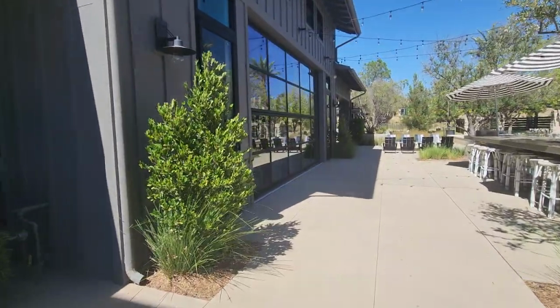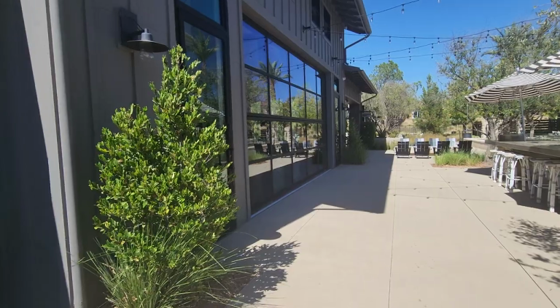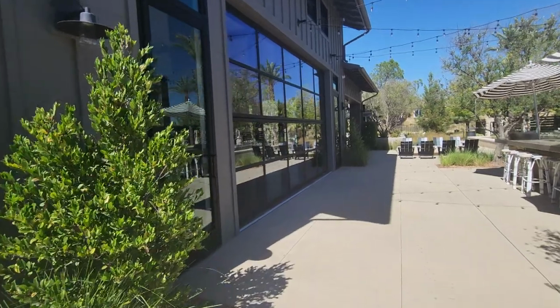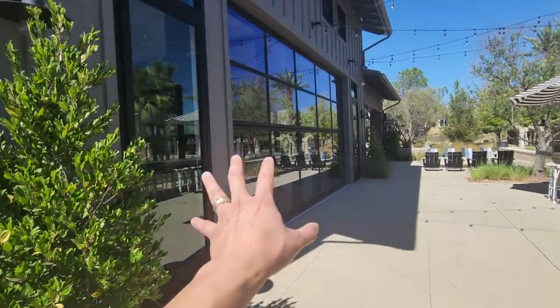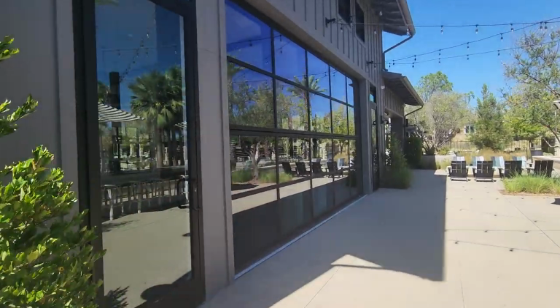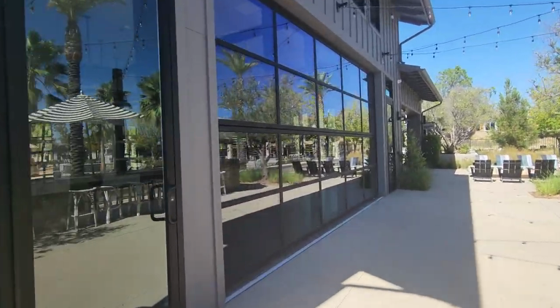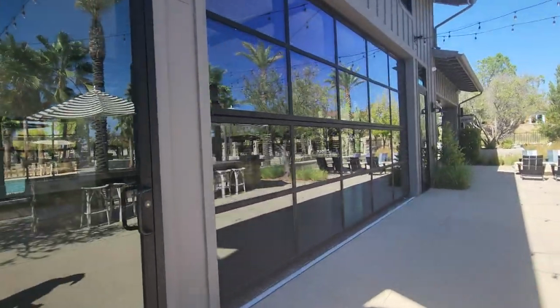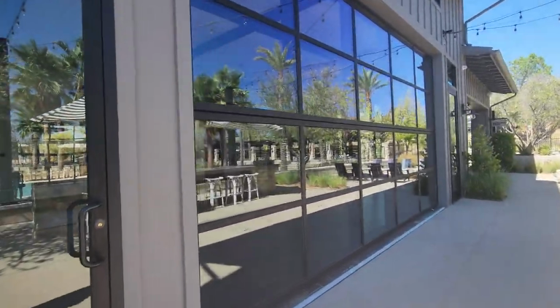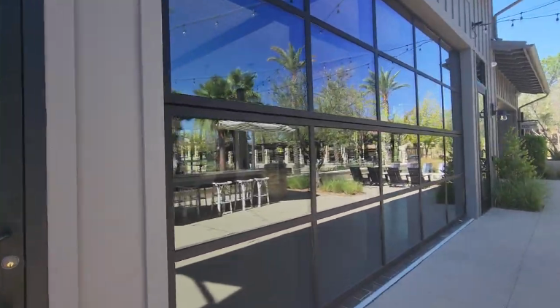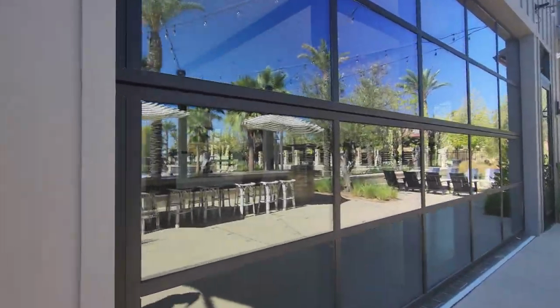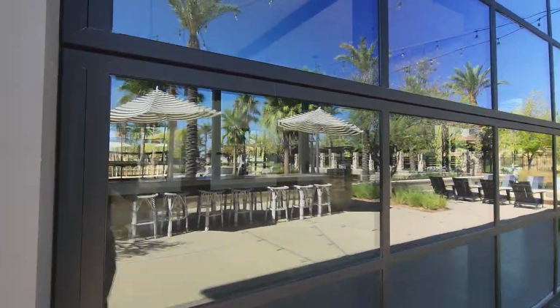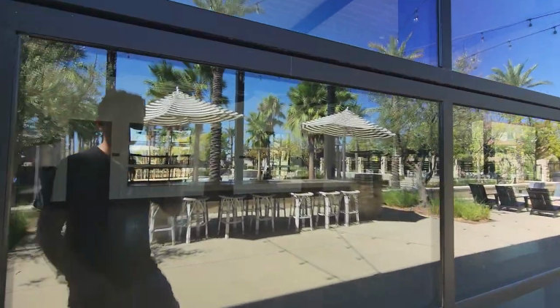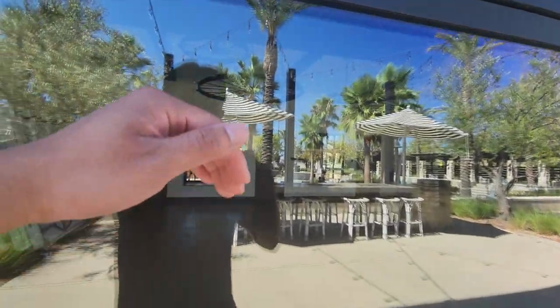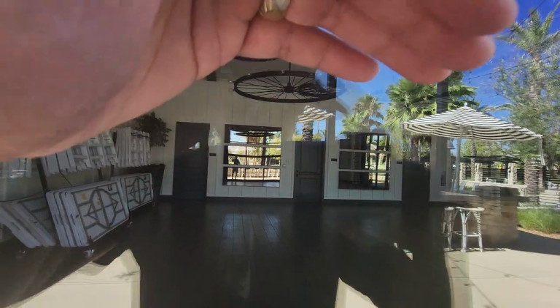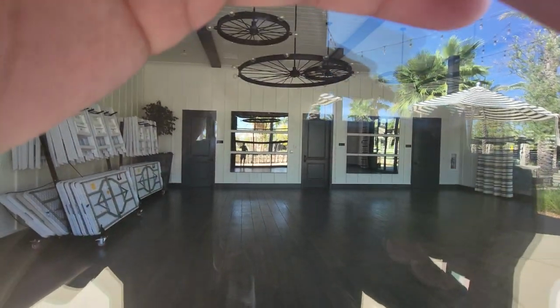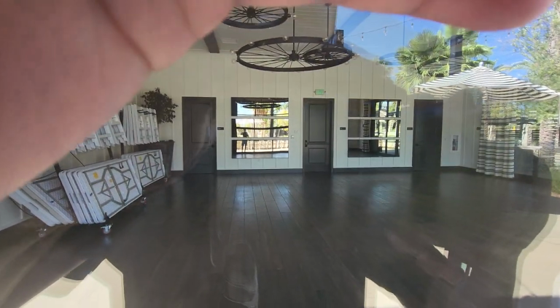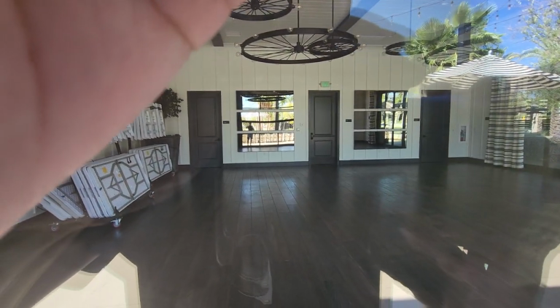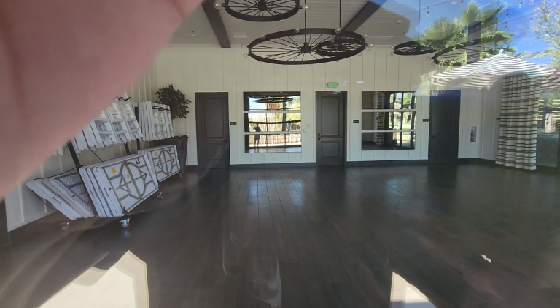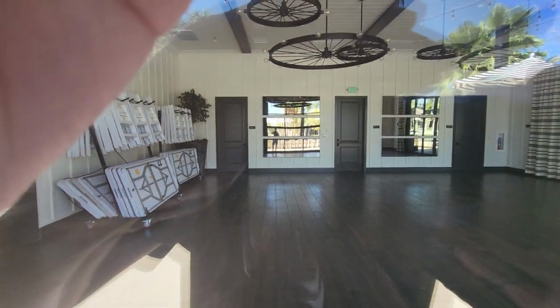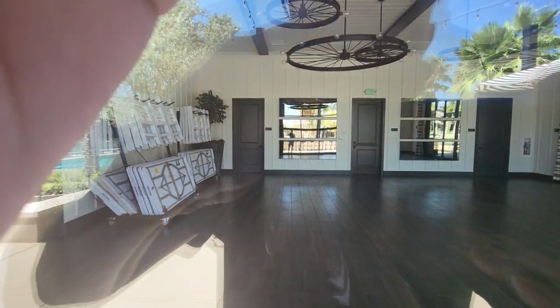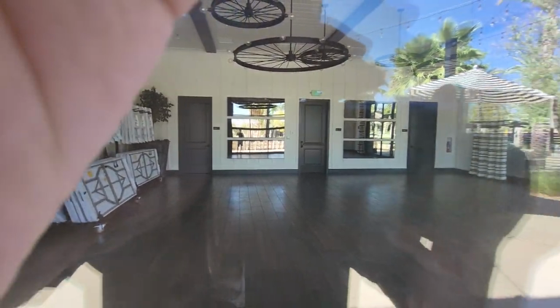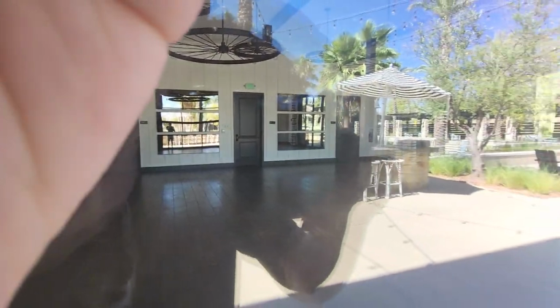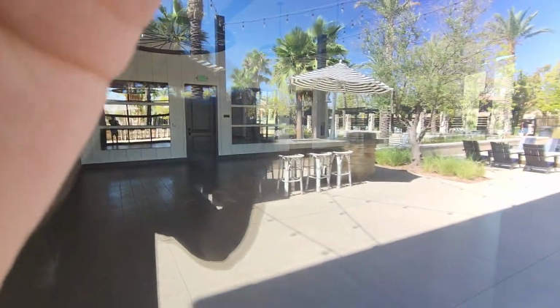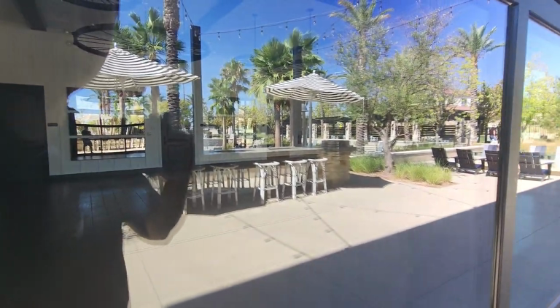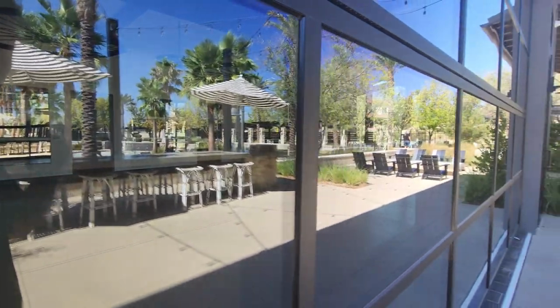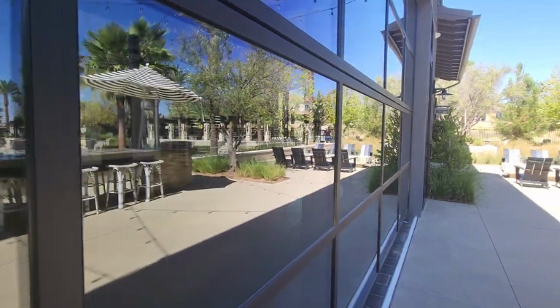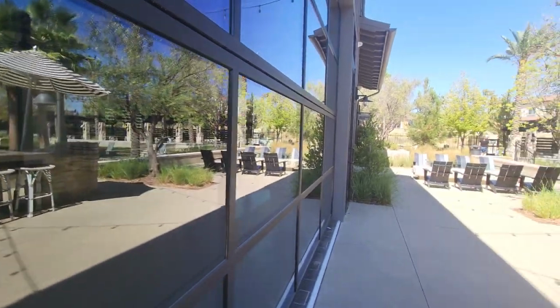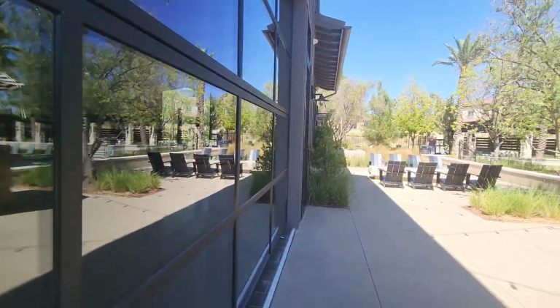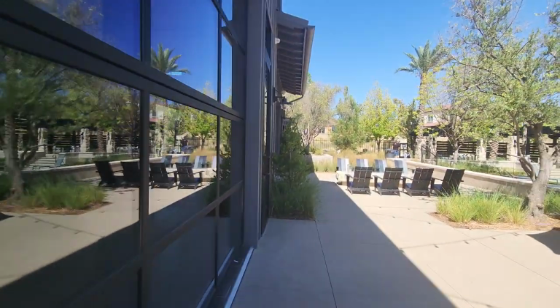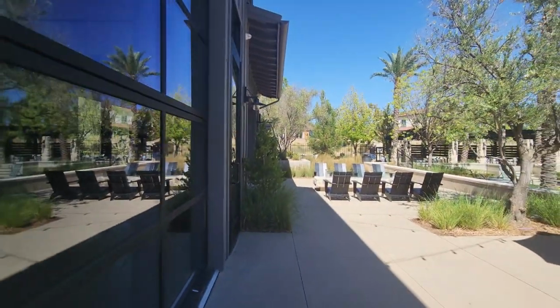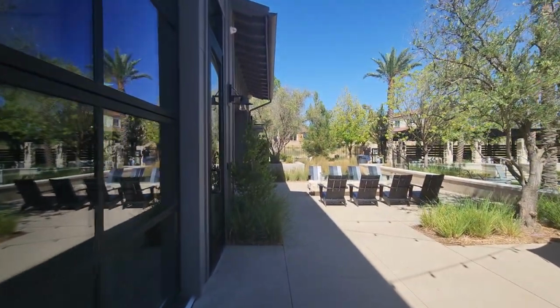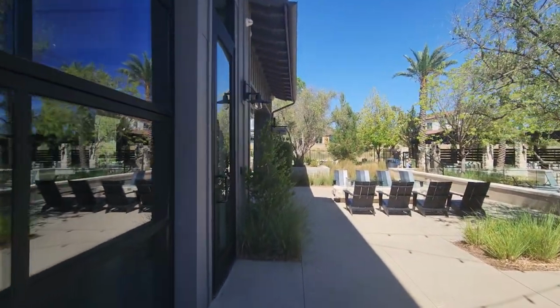Over here, this is more of like a lounge area. You can set up your gym, your workout area right here — it's pretty cool. Pretty much like a dancing studio. You can rent it out.